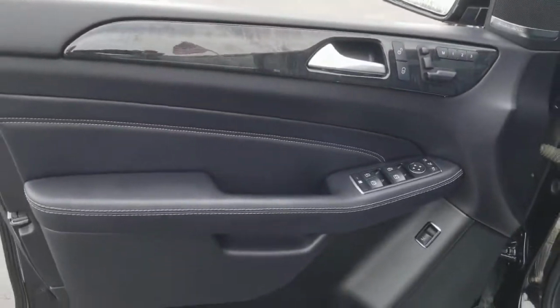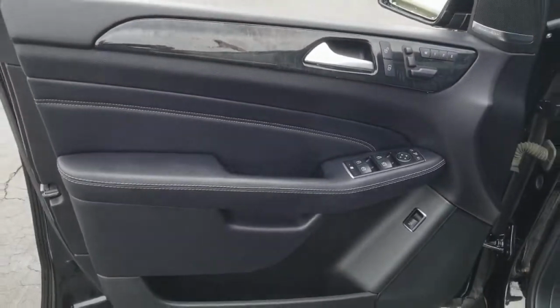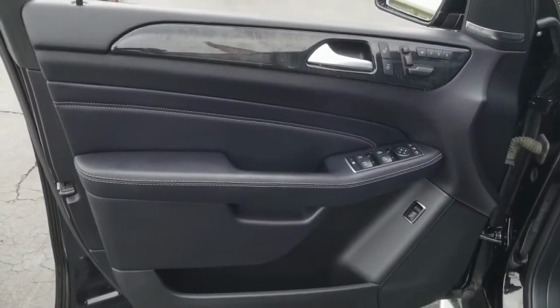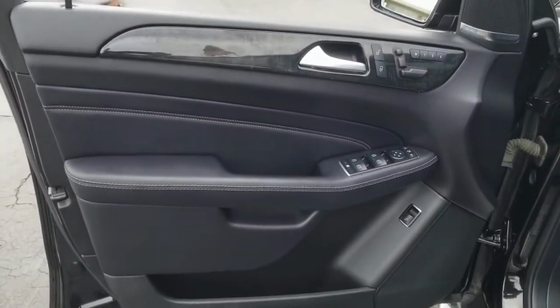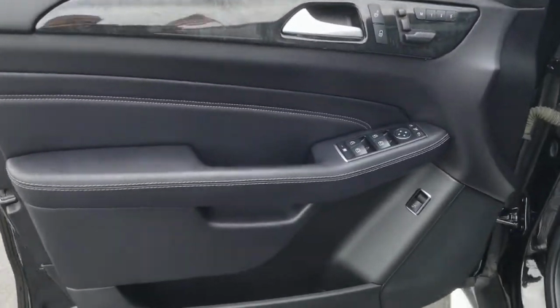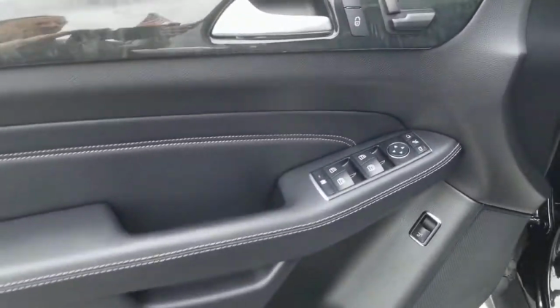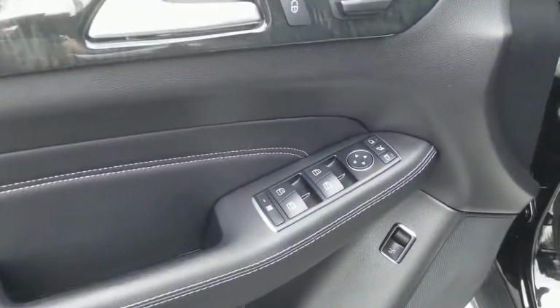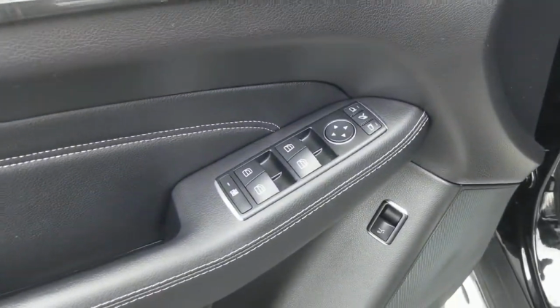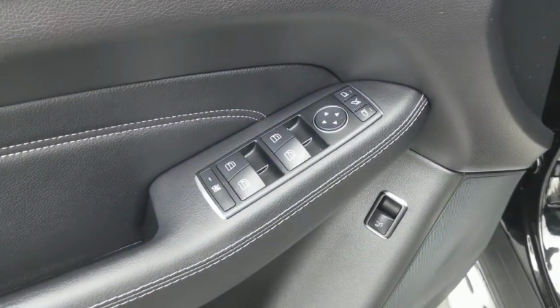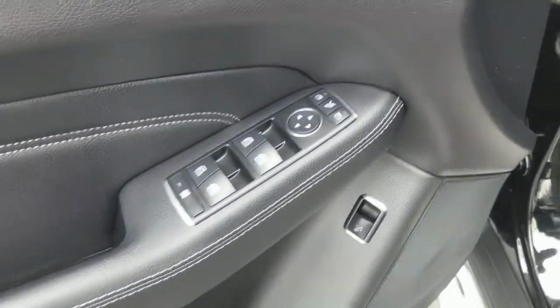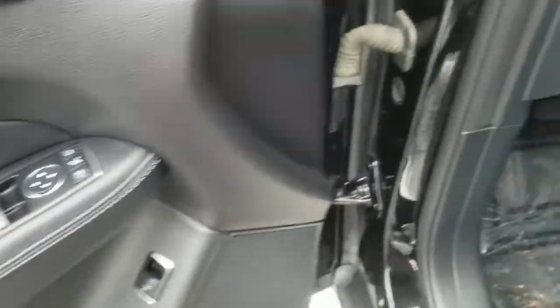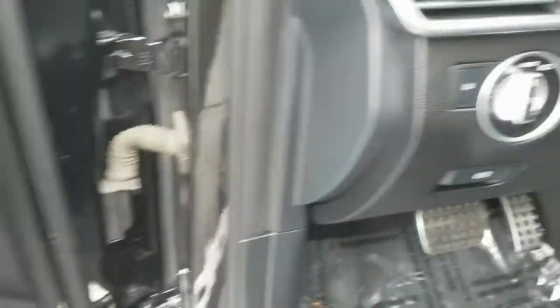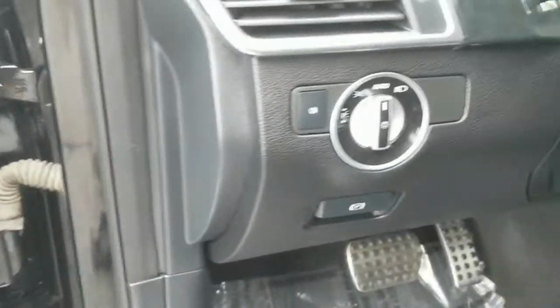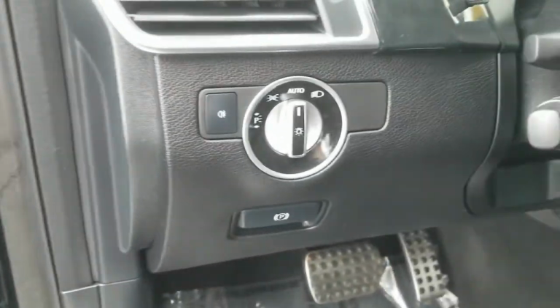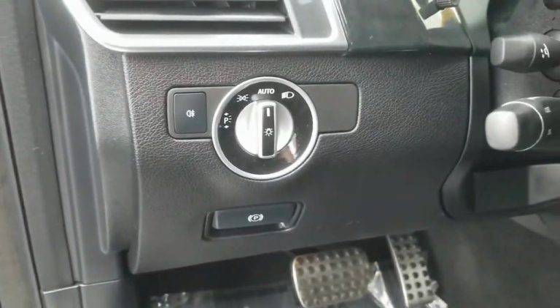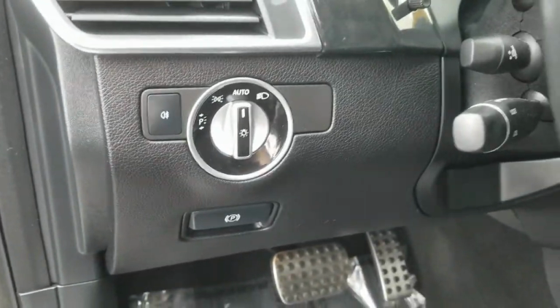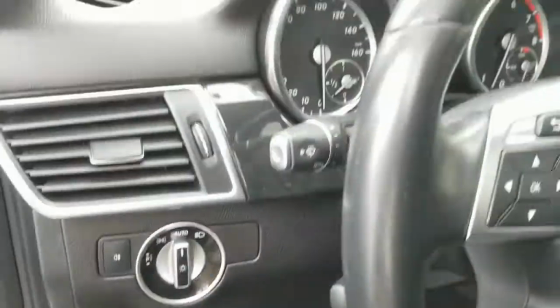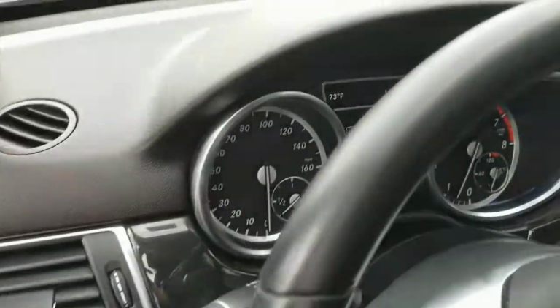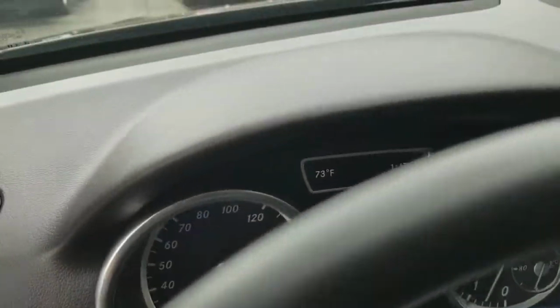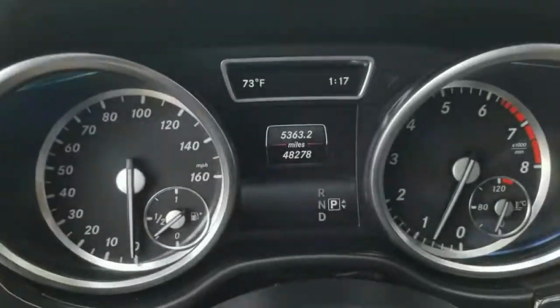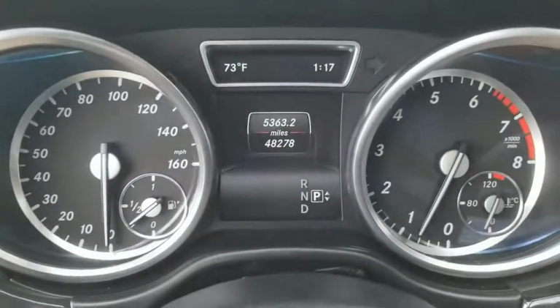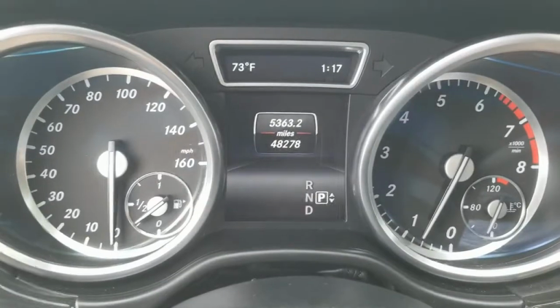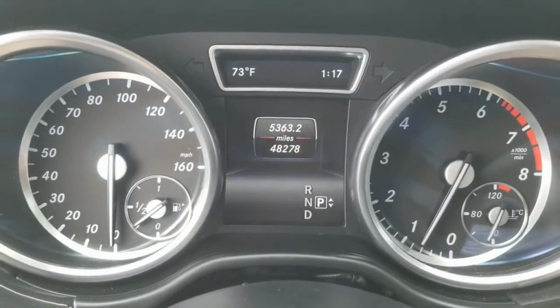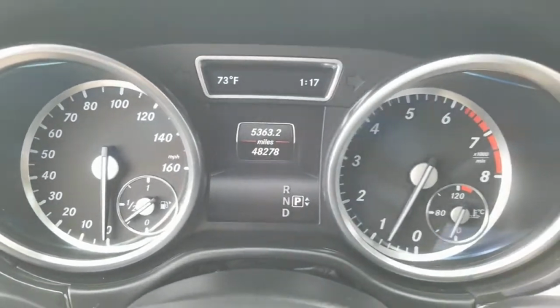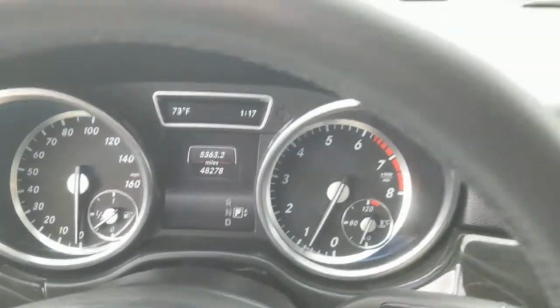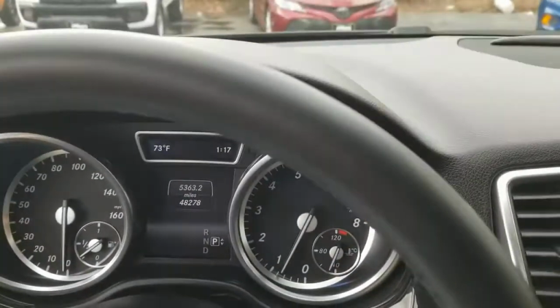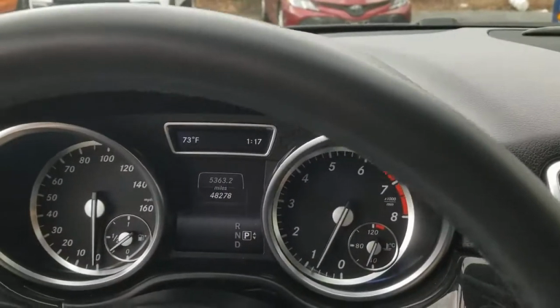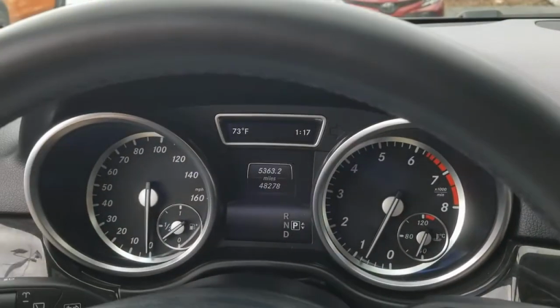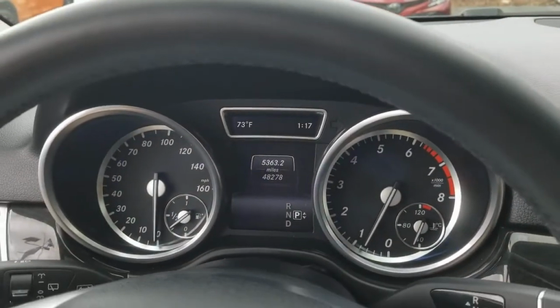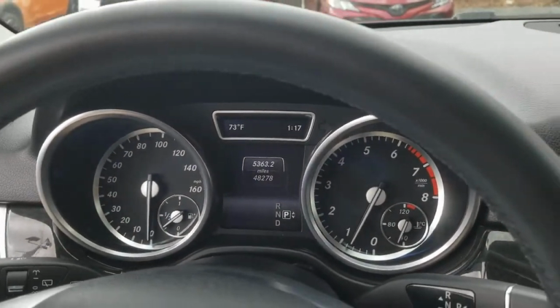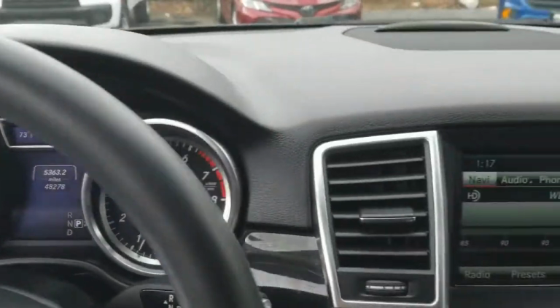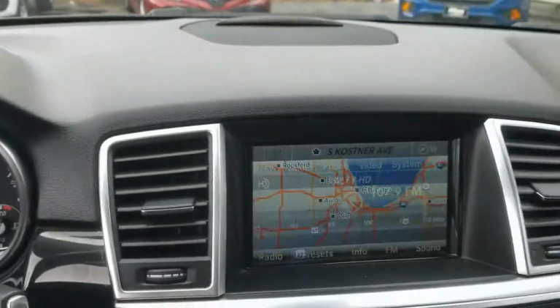These are just some of the great options this vehicle comes with: Sun Moonroof, Keyless Entry, V6 Cylinder Engine, Fog Lamps, Power Lift Gate, Stability Control, Universal Garage Door Opener, and 4-Wheel ABS.